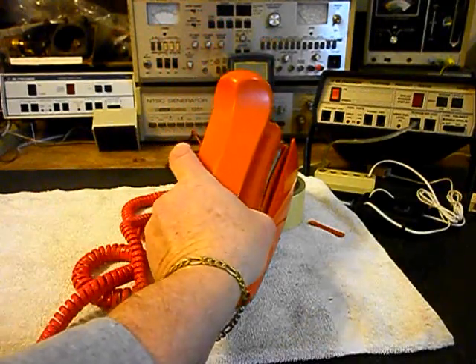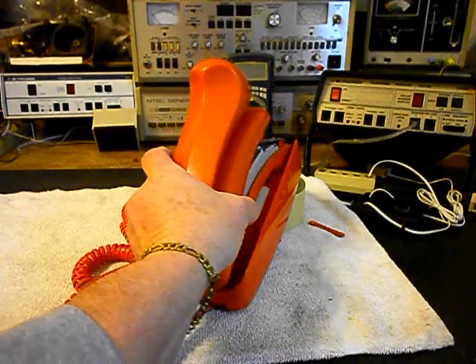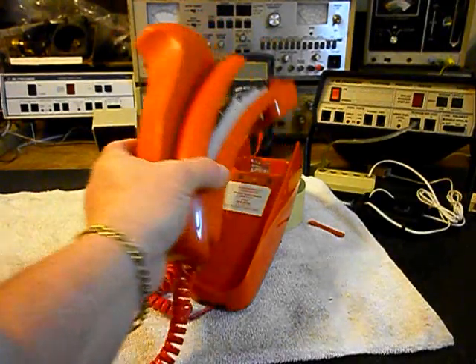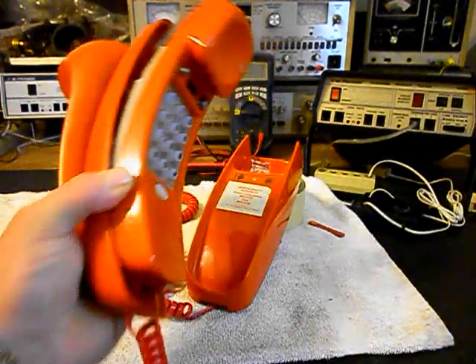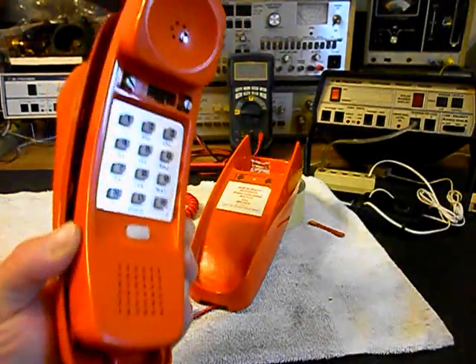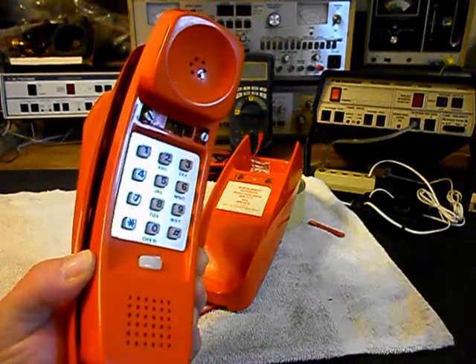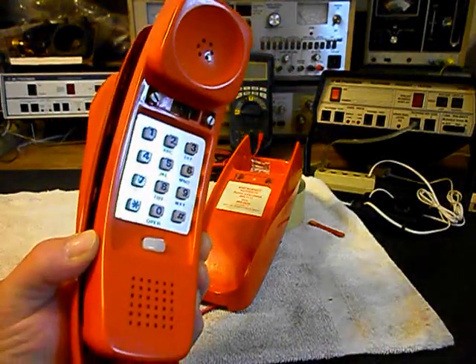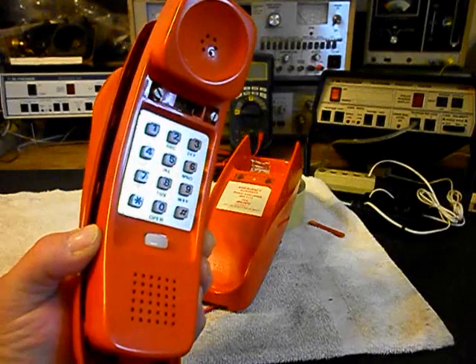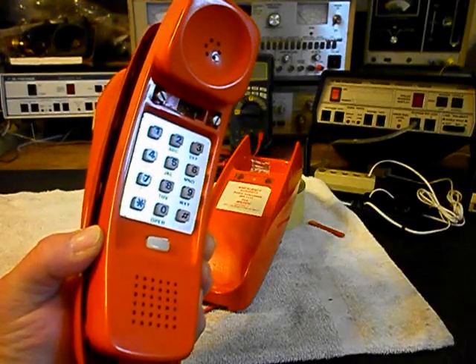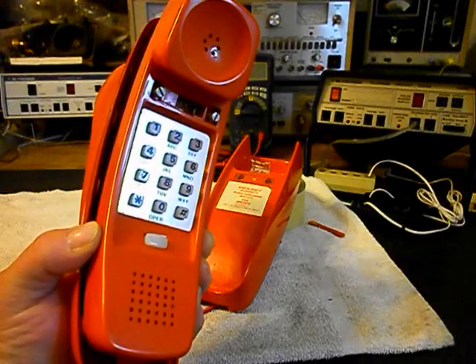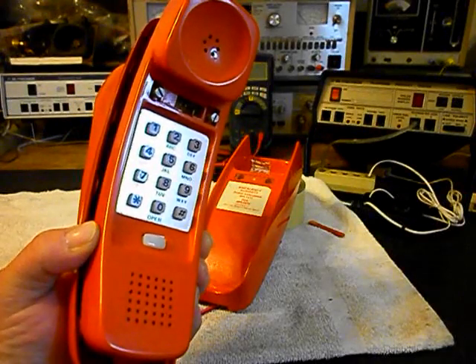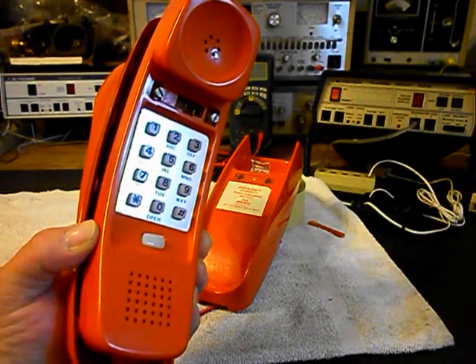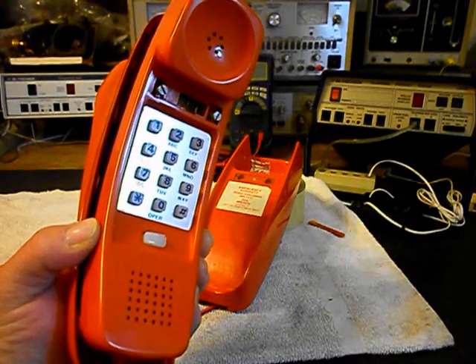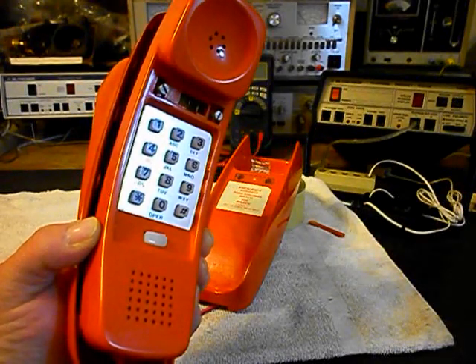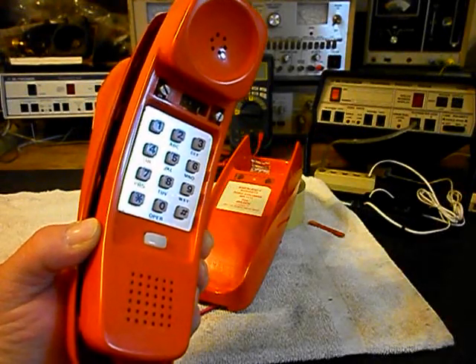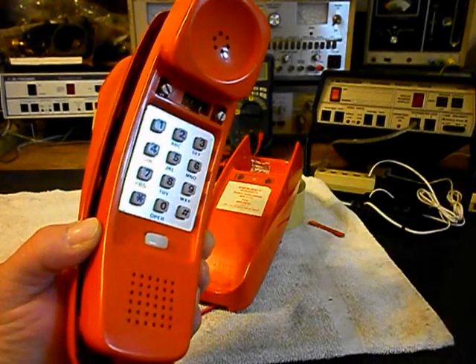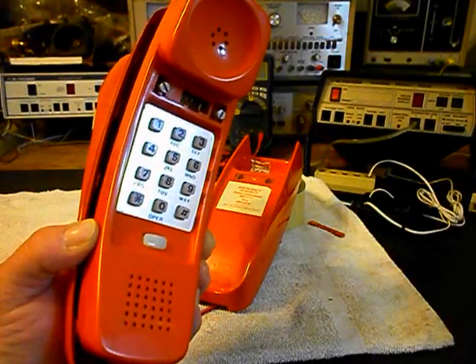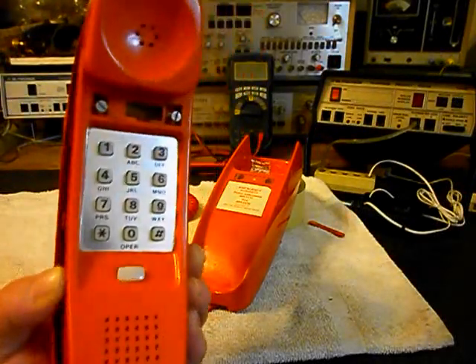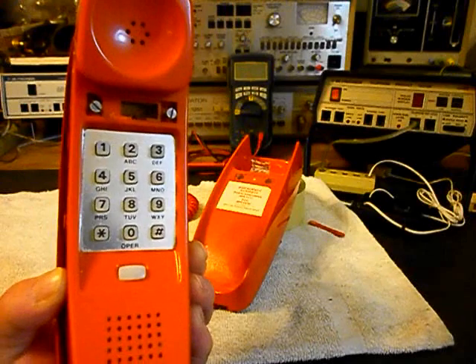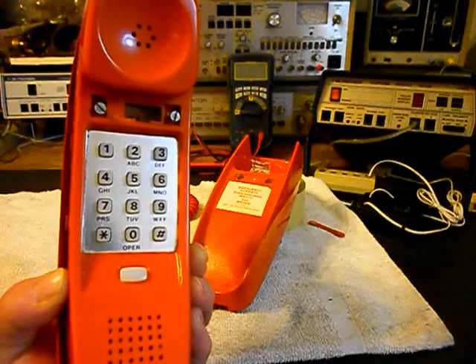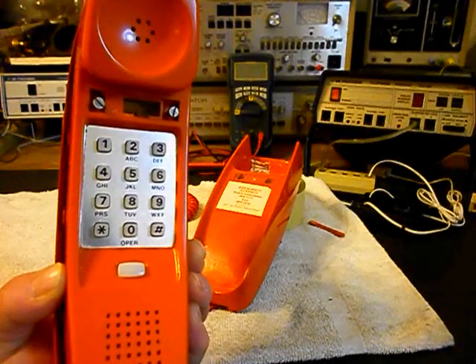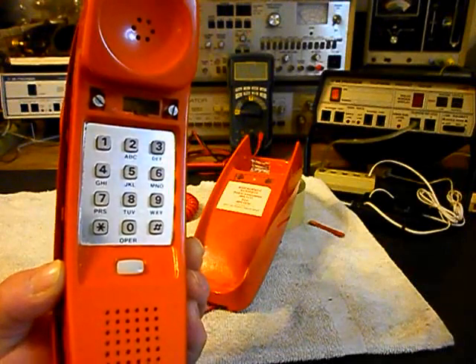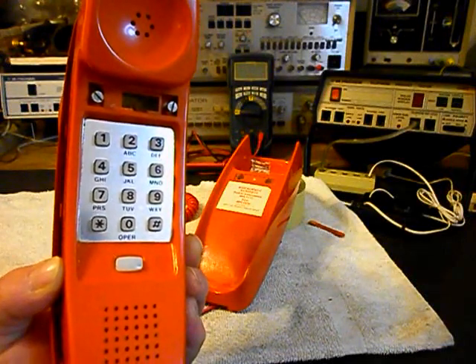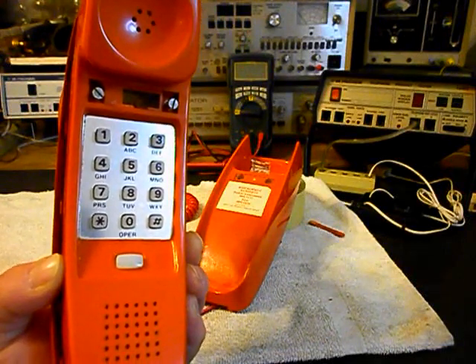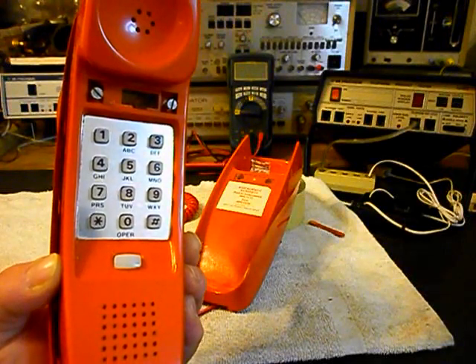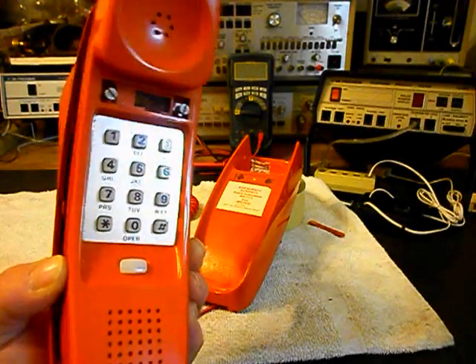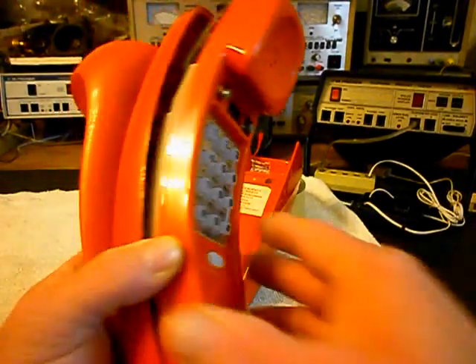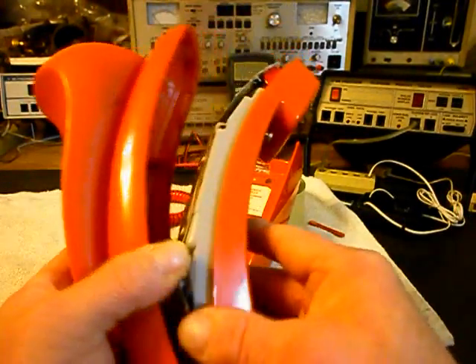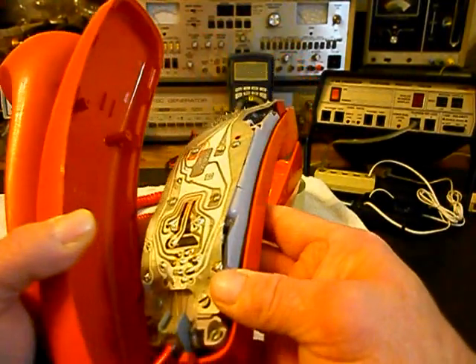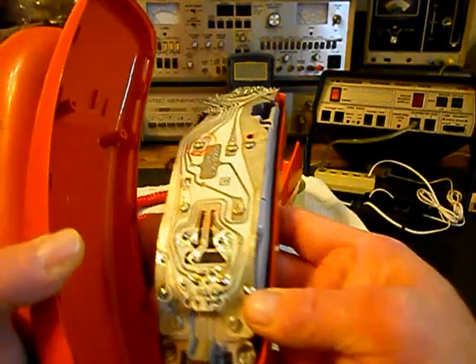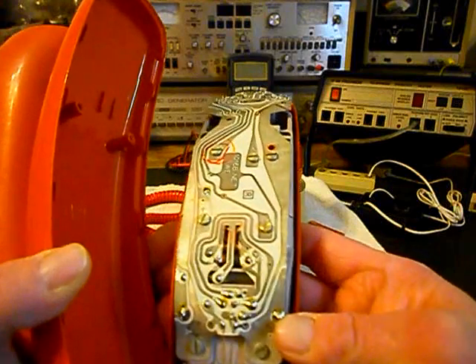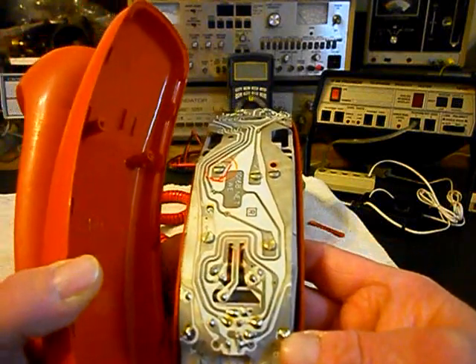I want to give you a look at this telephone — we have it open. Here's your handset. Give you a good look at that. These are cool telephones. And then we want to show you the inside.